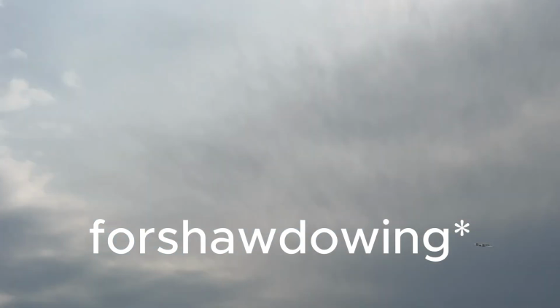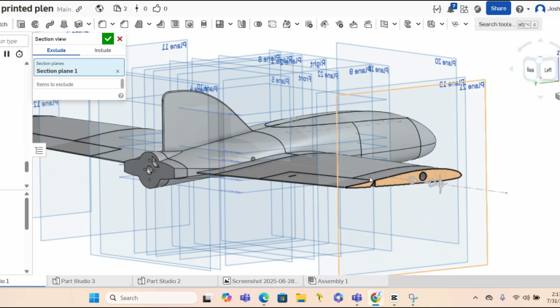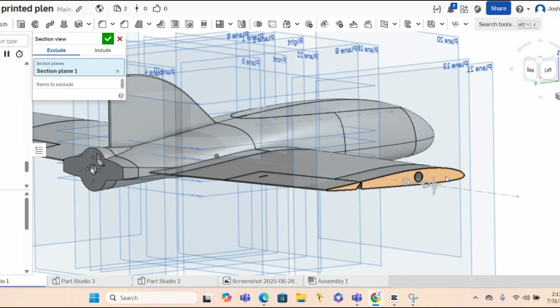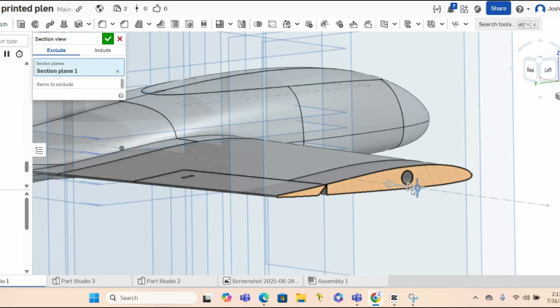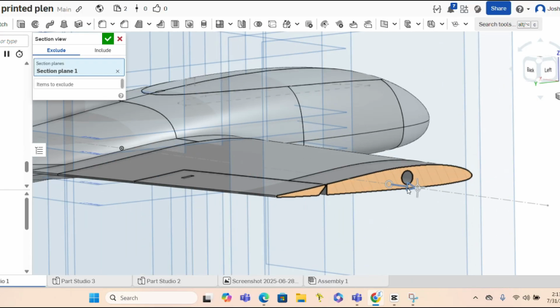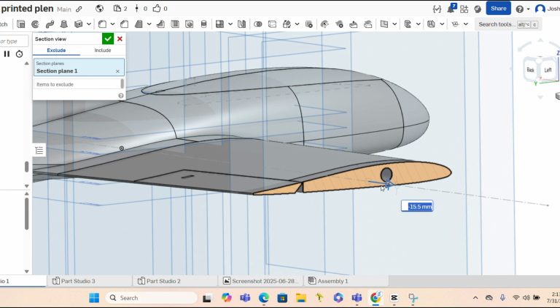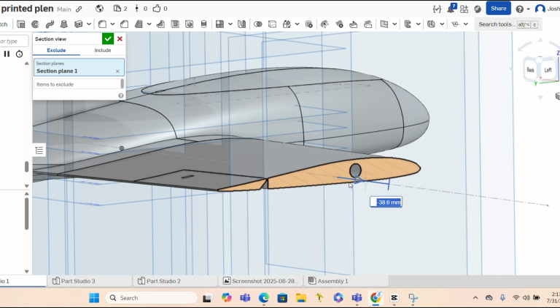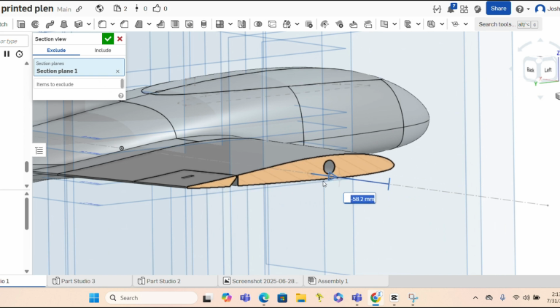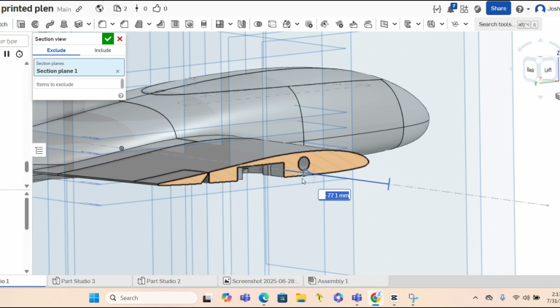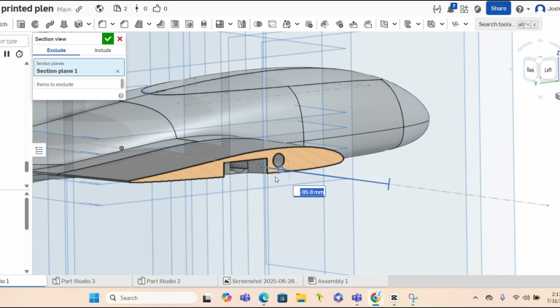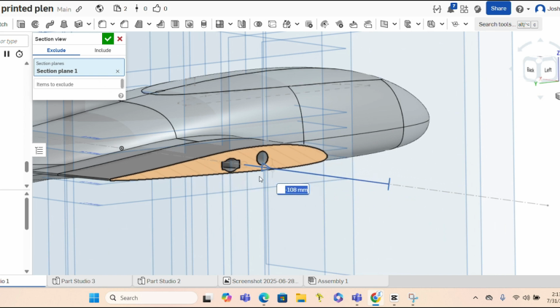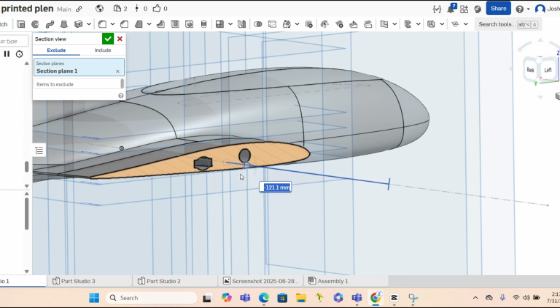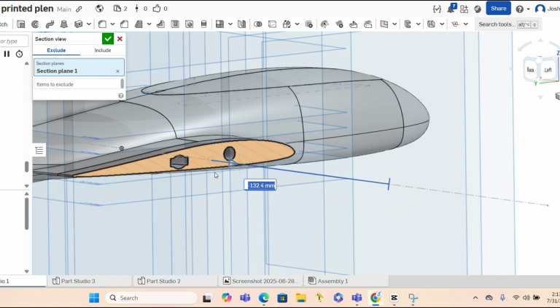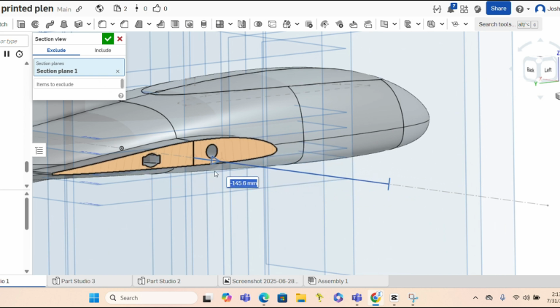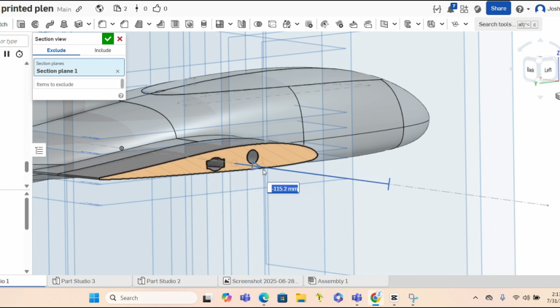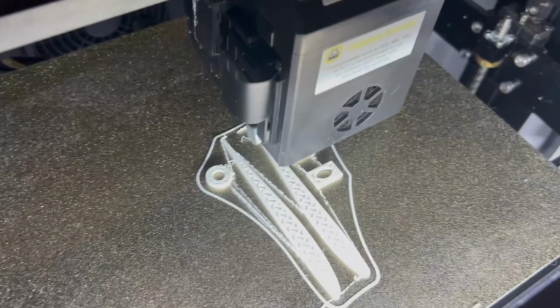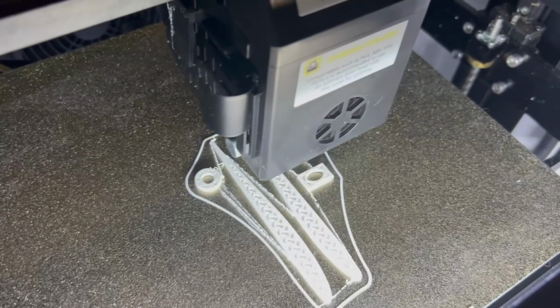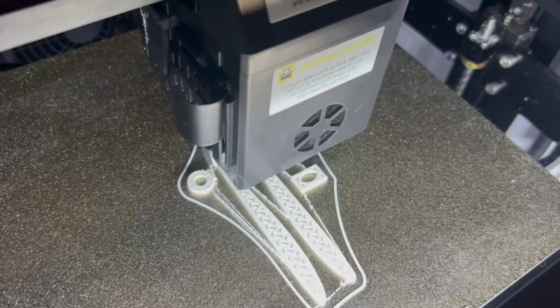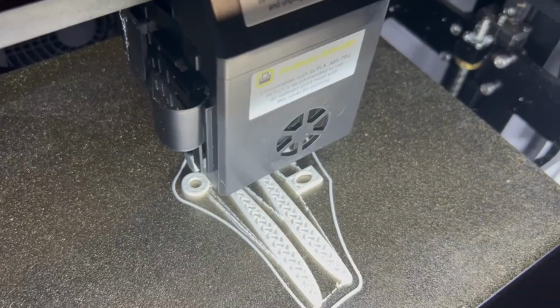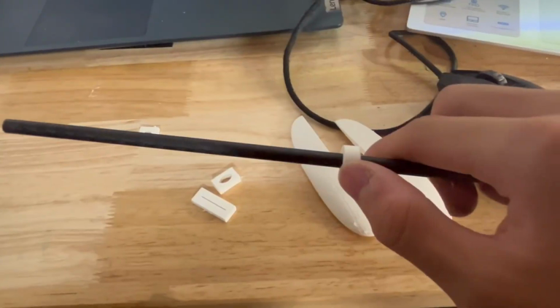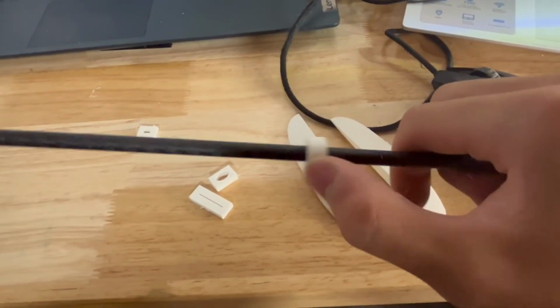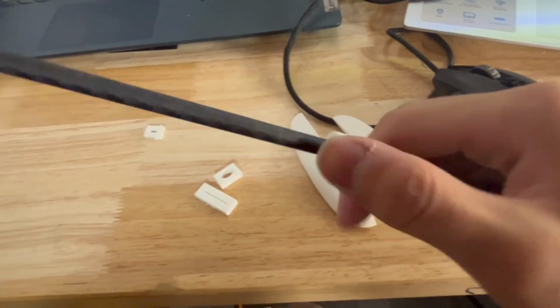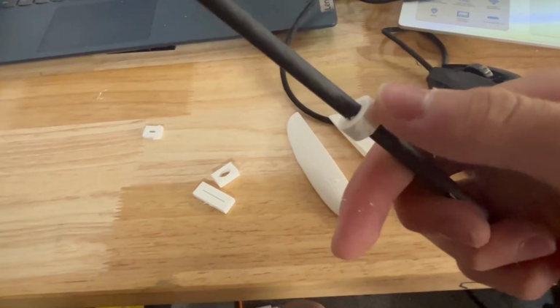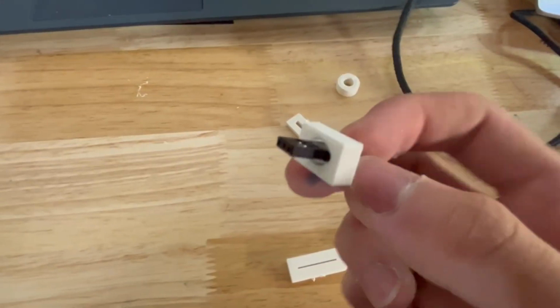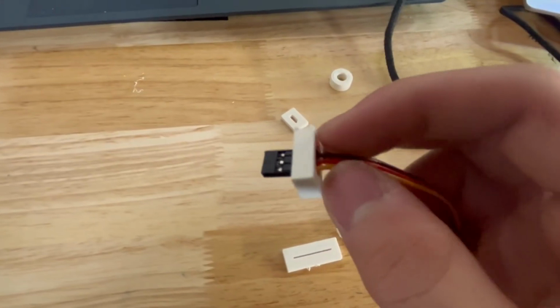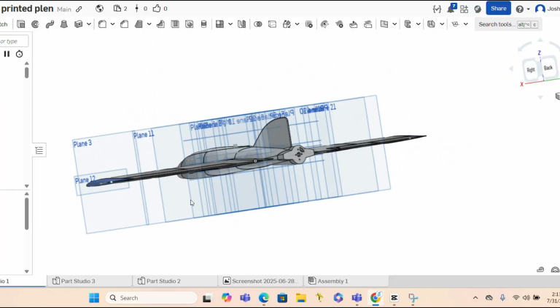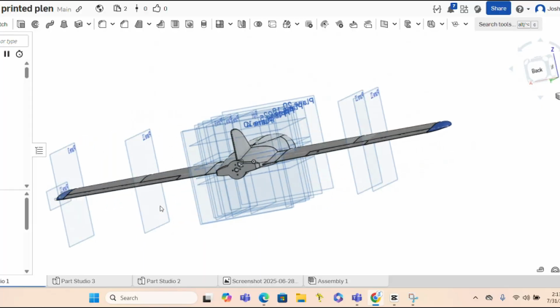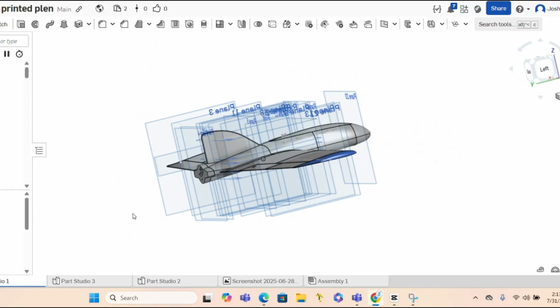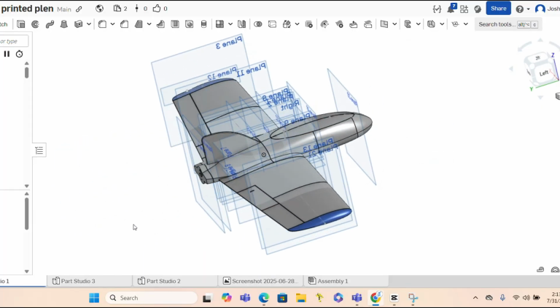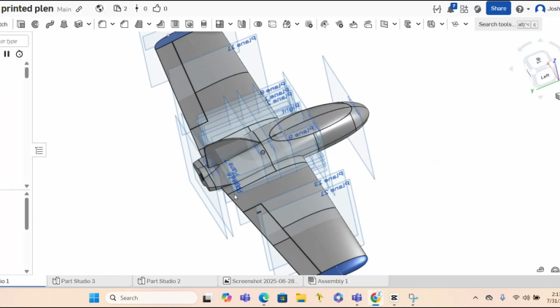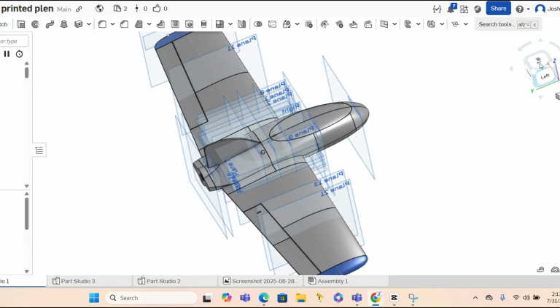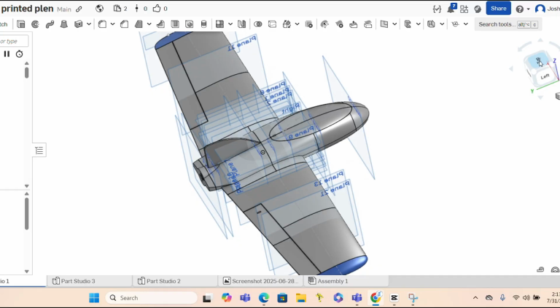The plane will be using a 6mm carbon fiber spar for strength, and to make sure all the holes would fit with the electronics and other things, I printed those out to test fit. This took a bit of time and tinkering since it was such a small plane. There's one fatal flaw with this design which you'll see later, but now it's time to print.